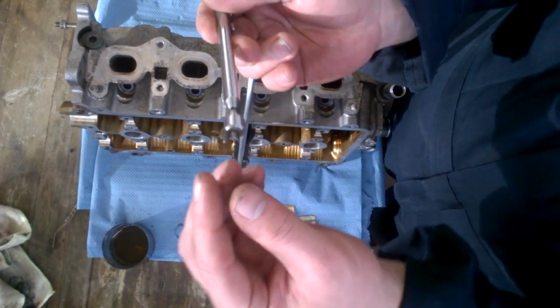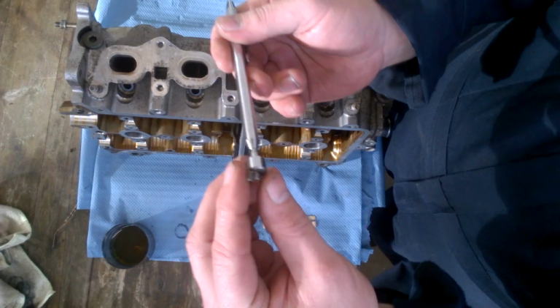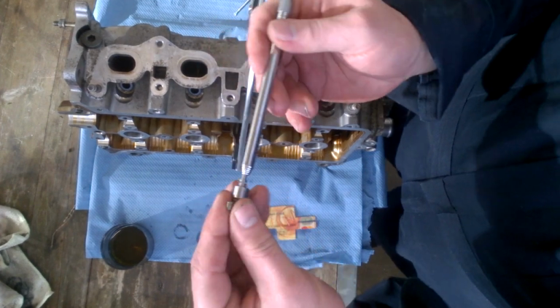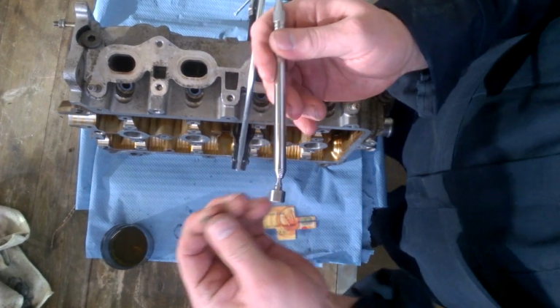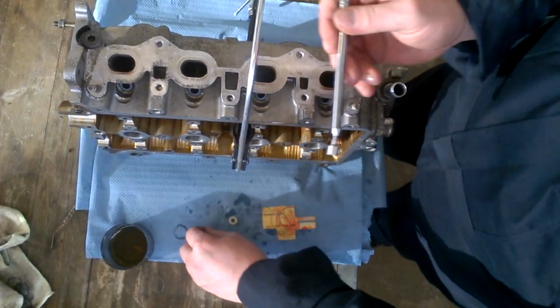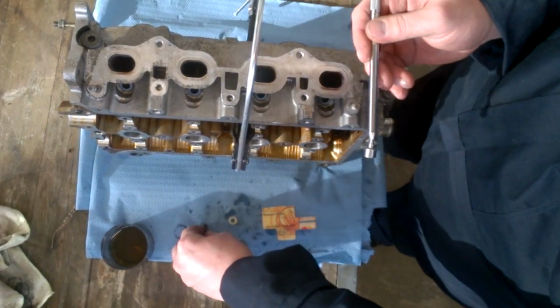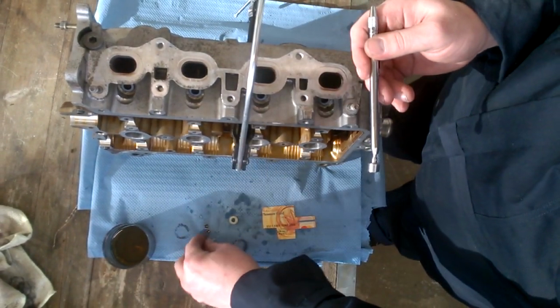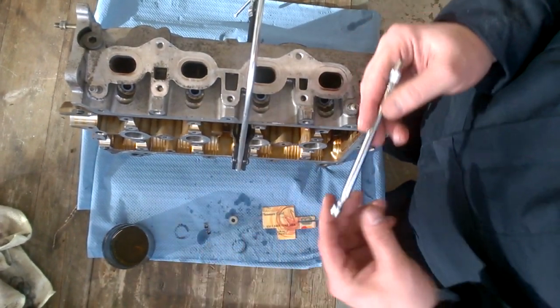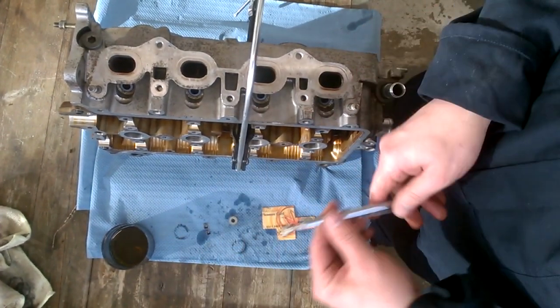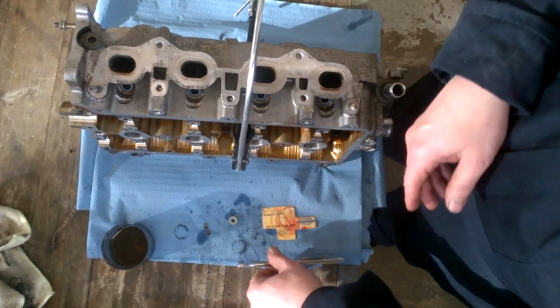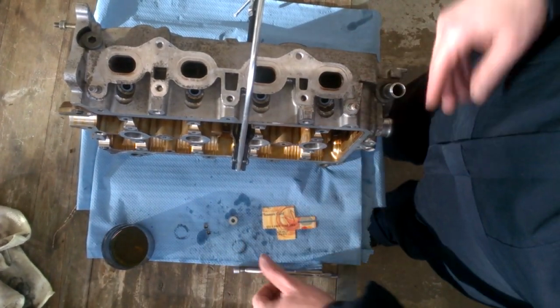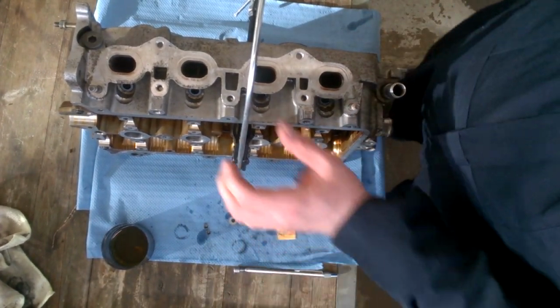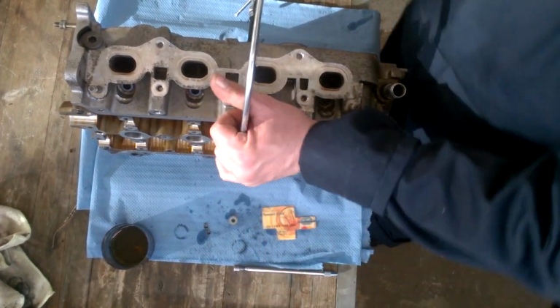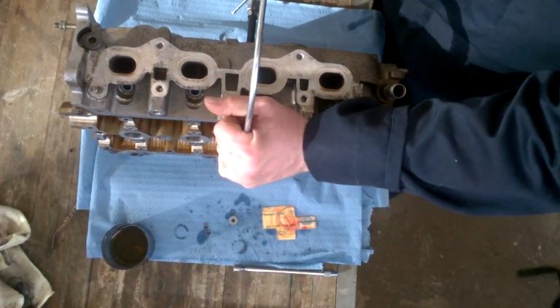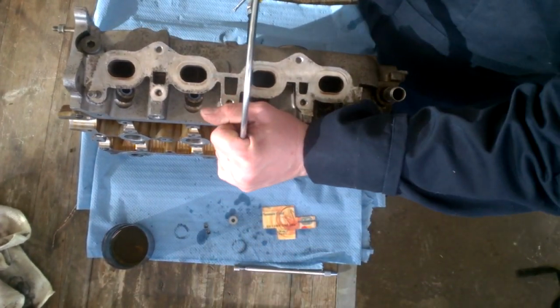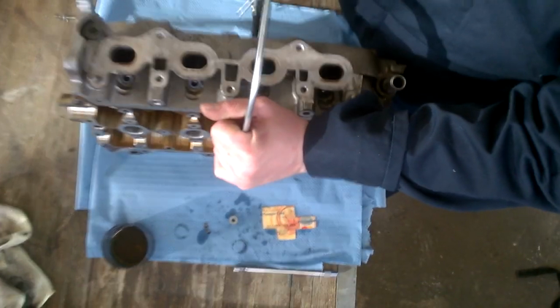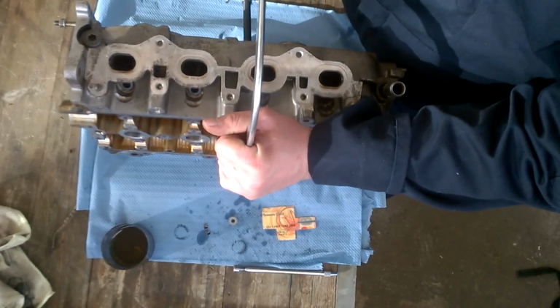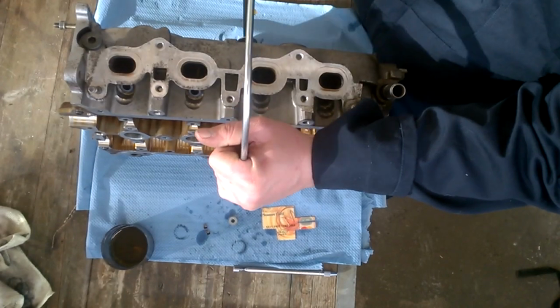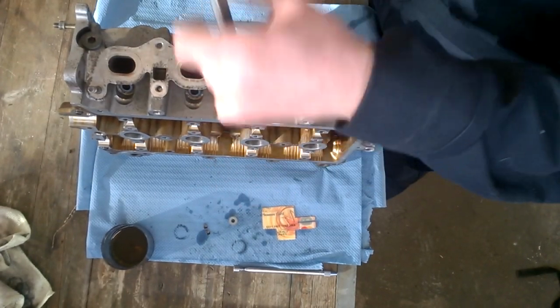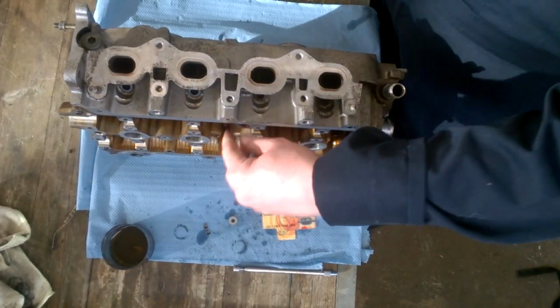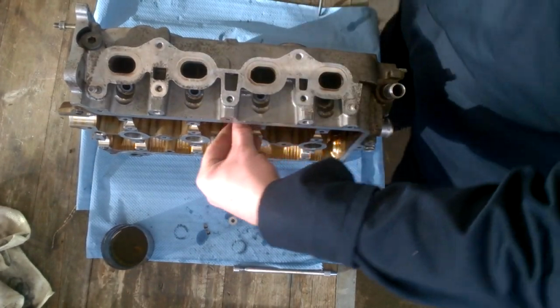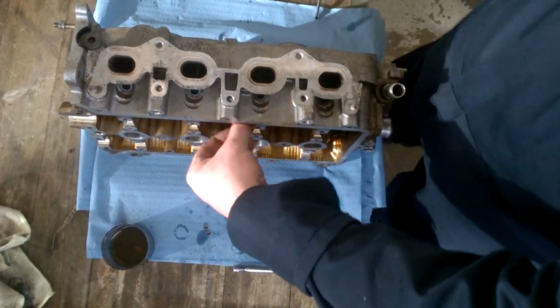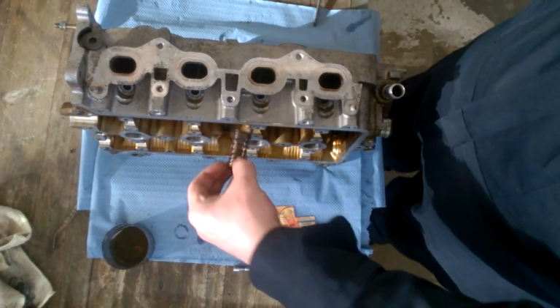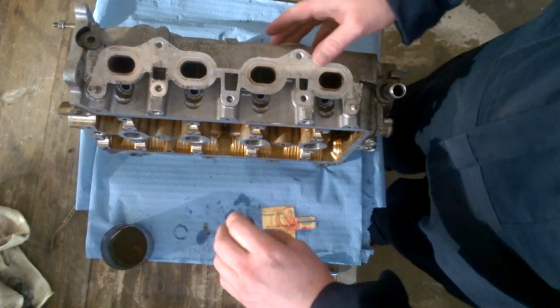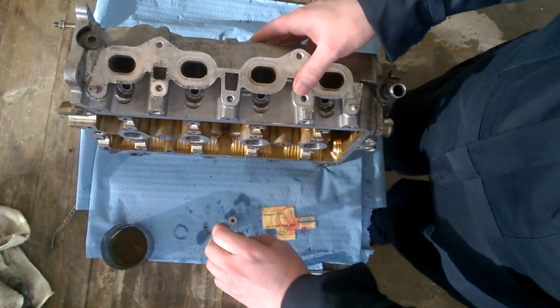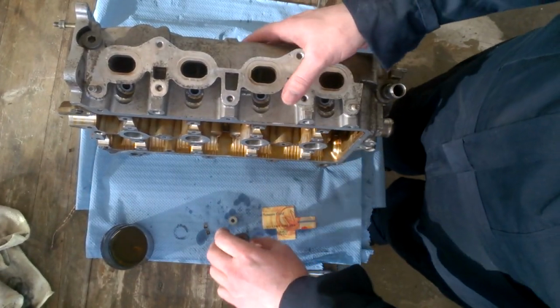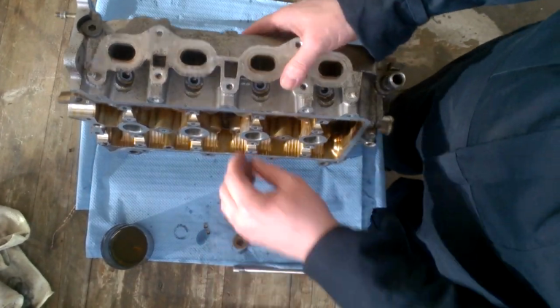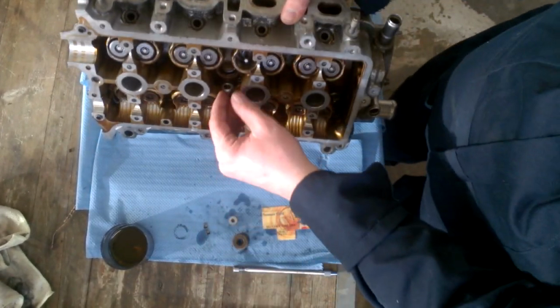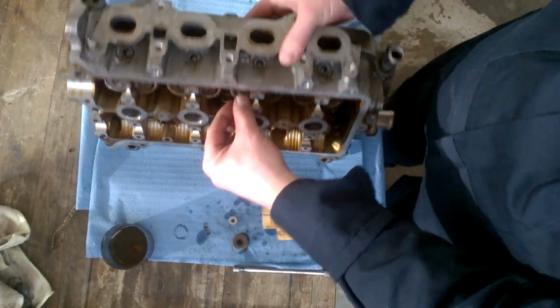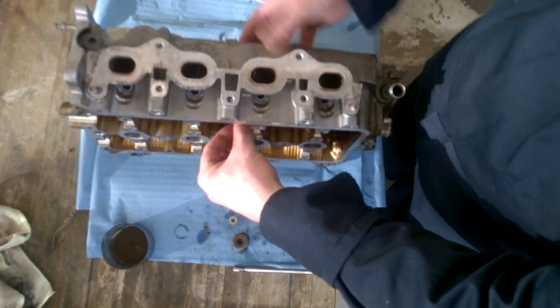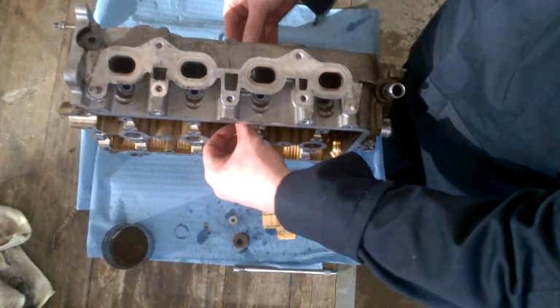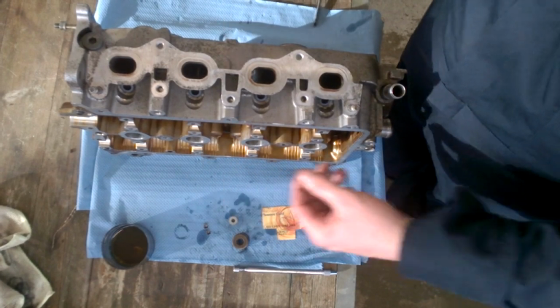Two locks came out. Release the tension. Remove the spring. Remove the valve.